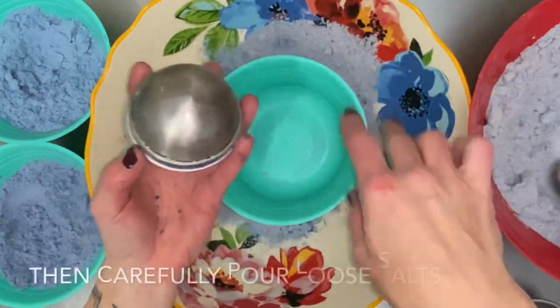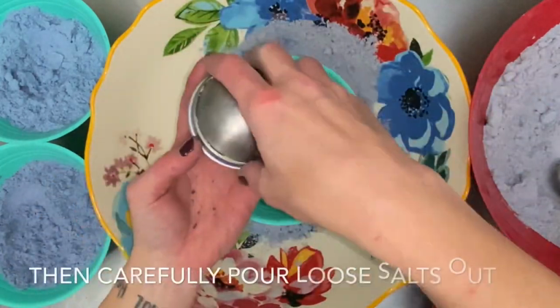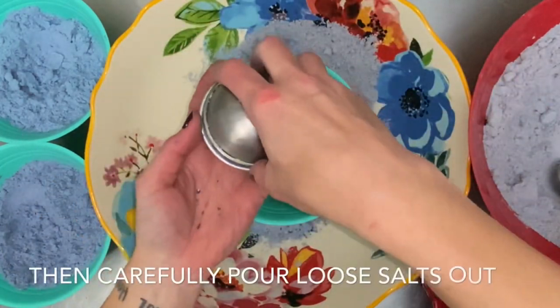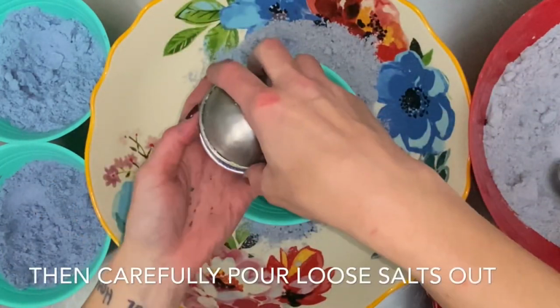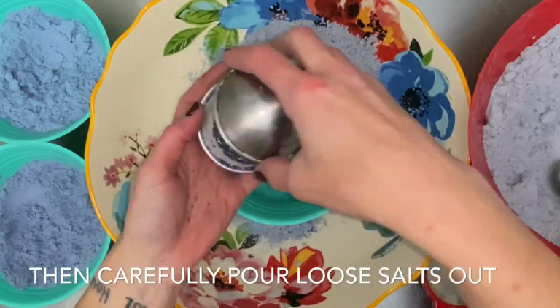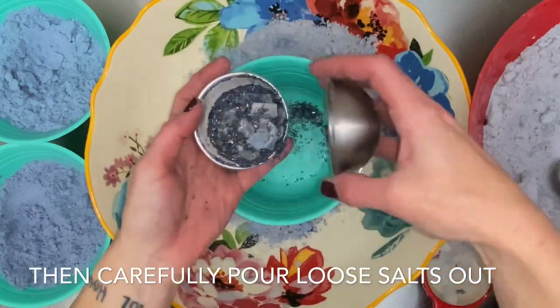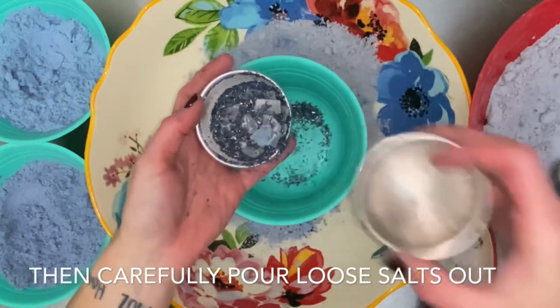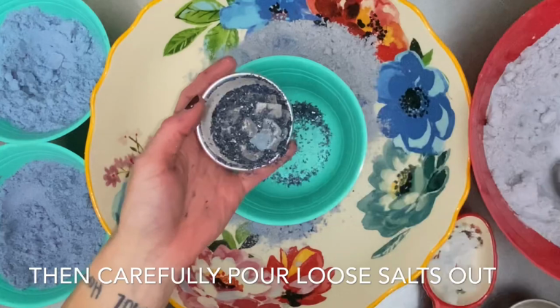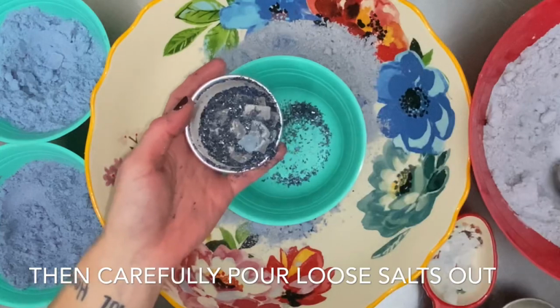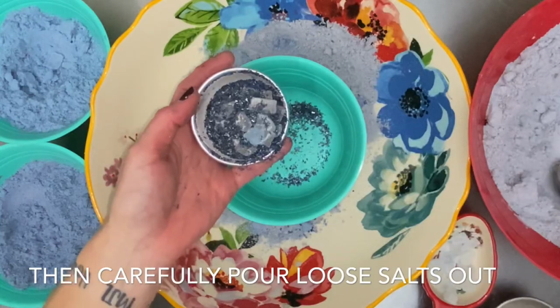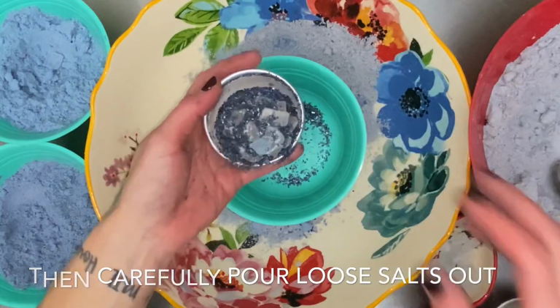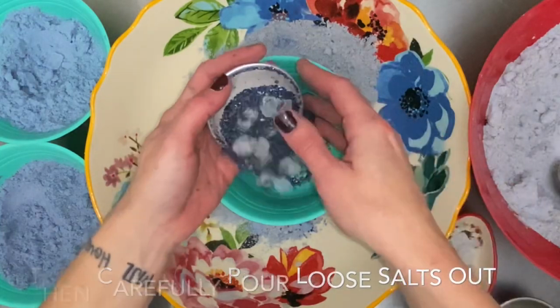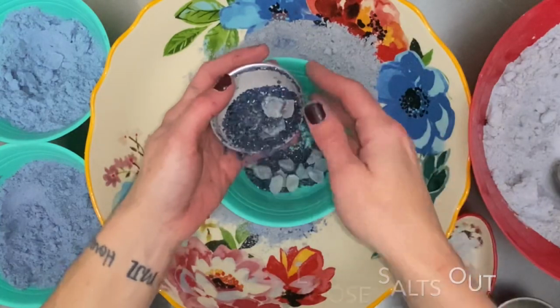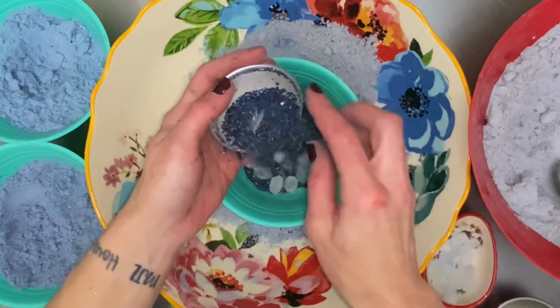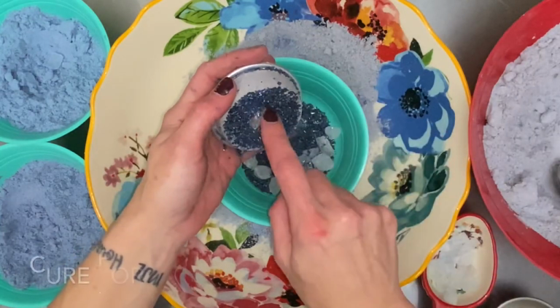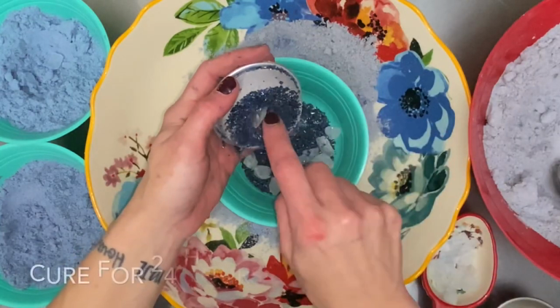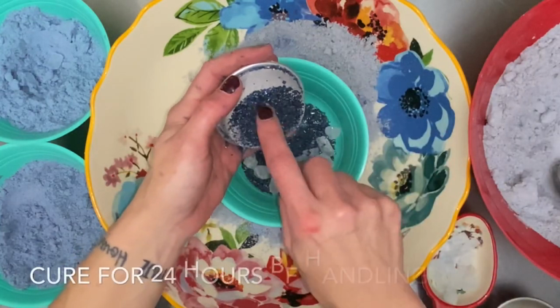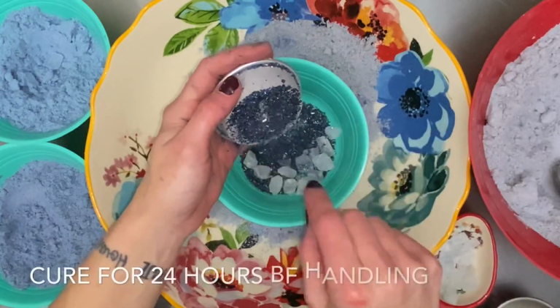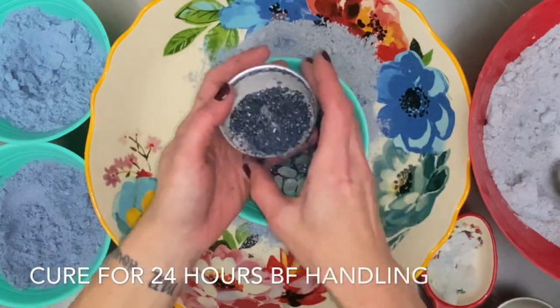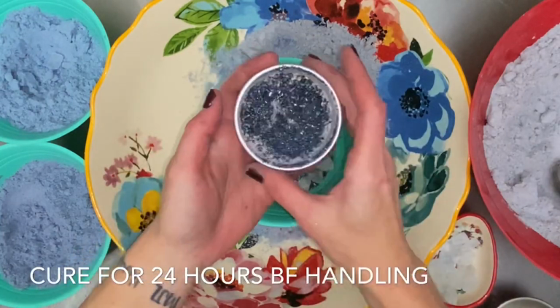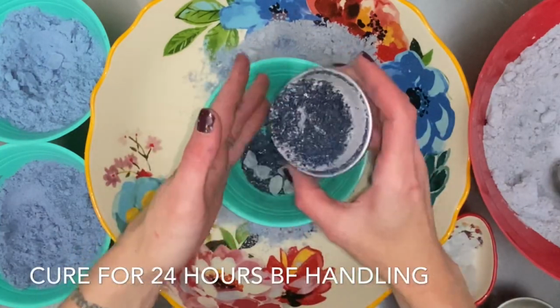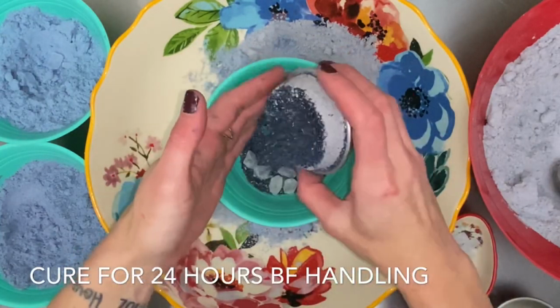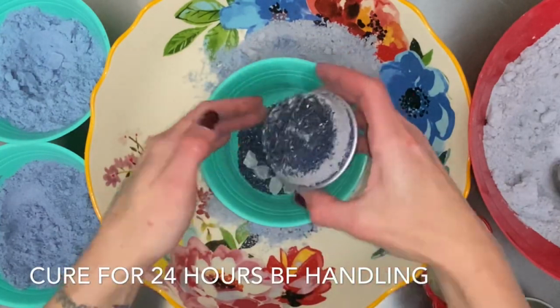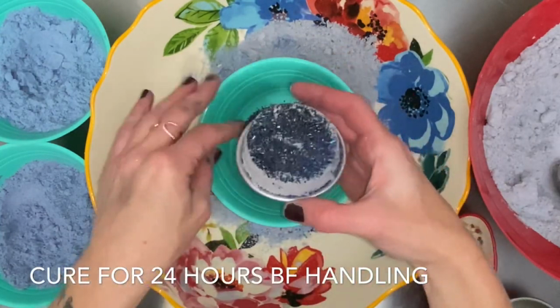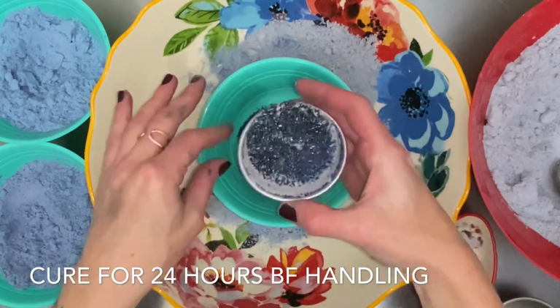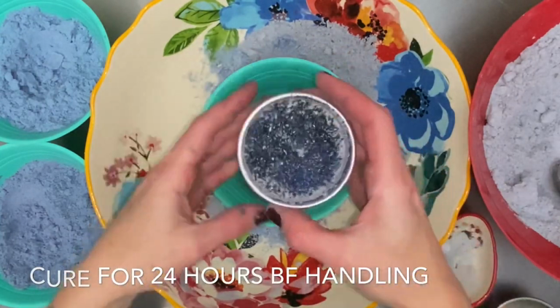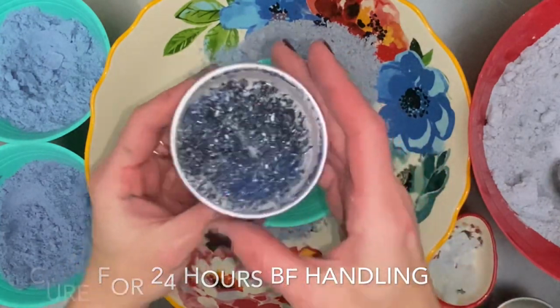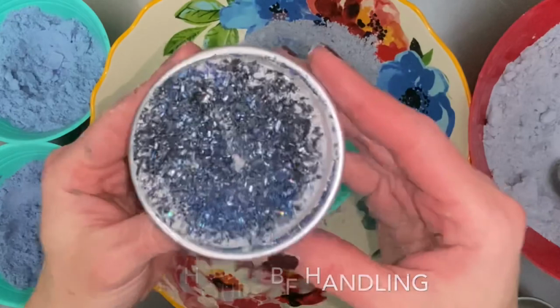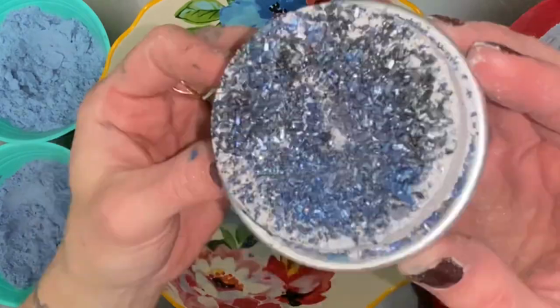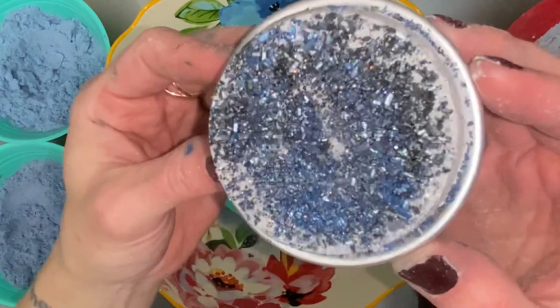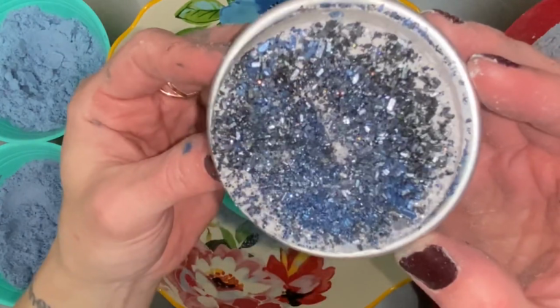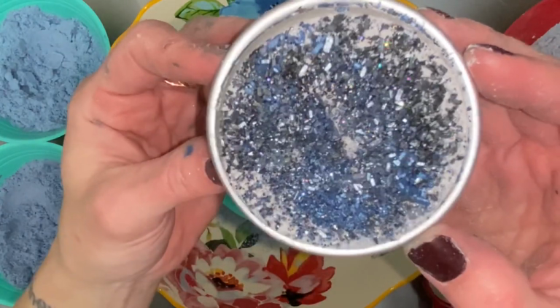Quick tip: be careful when pouring out the rock salts. They're very heavy and hard, and it does not take much to completely destroy this very fragile bath bomb.